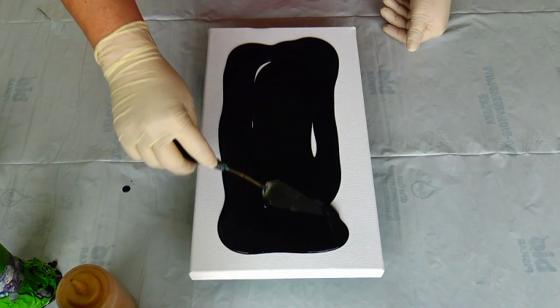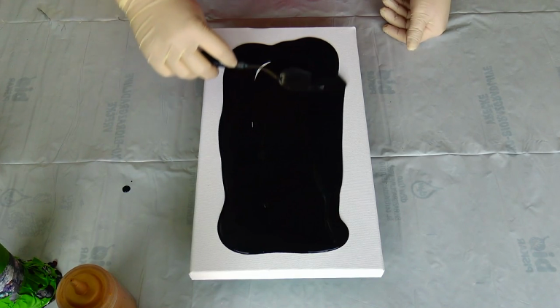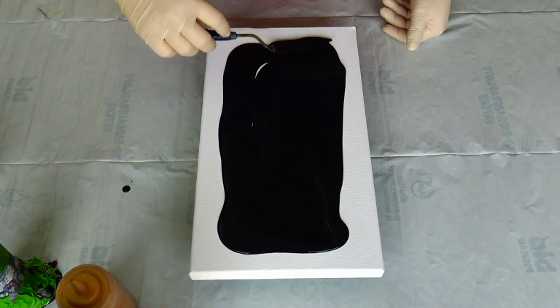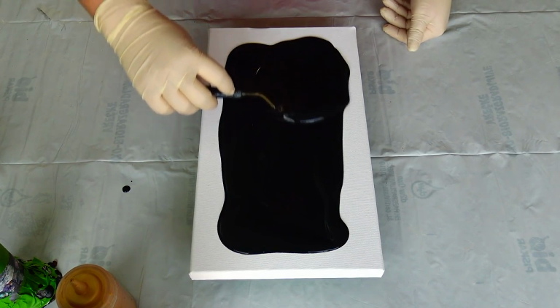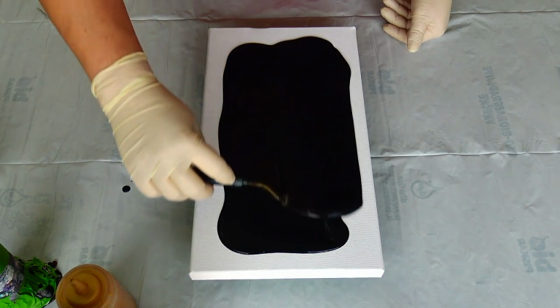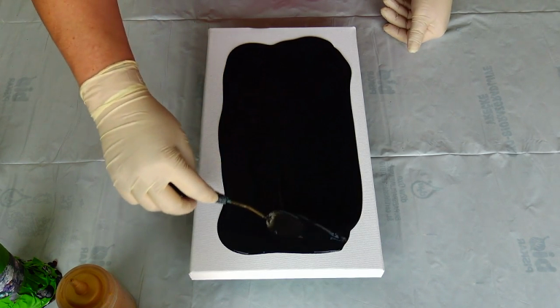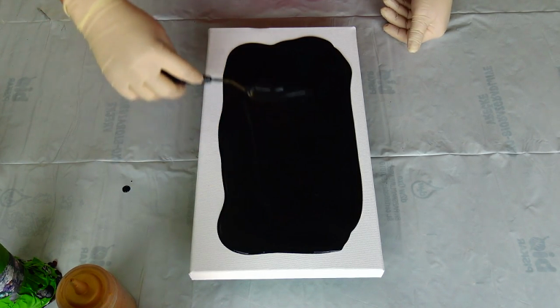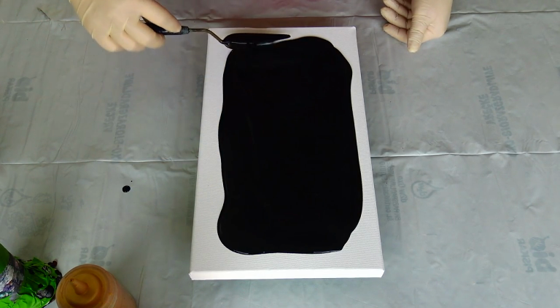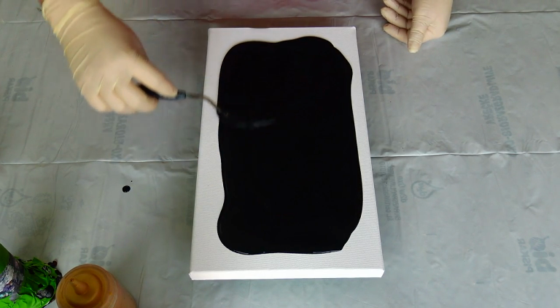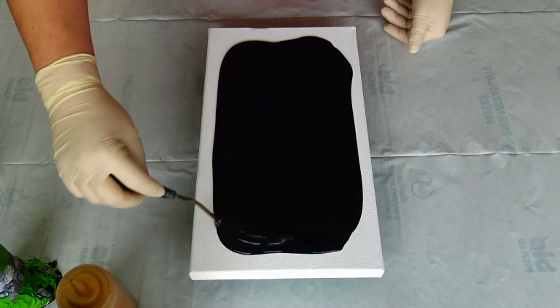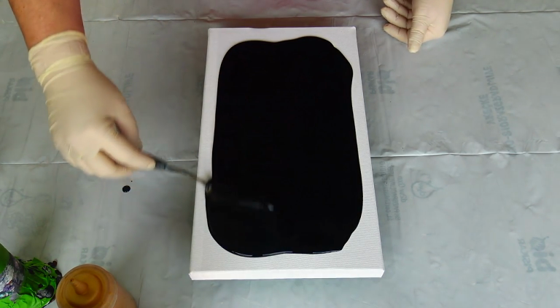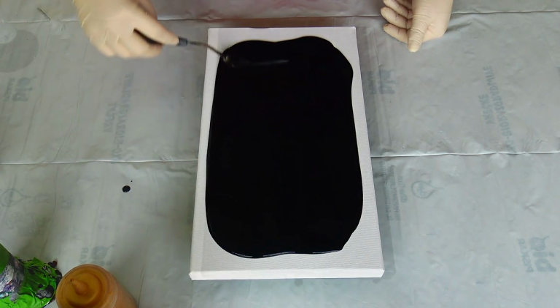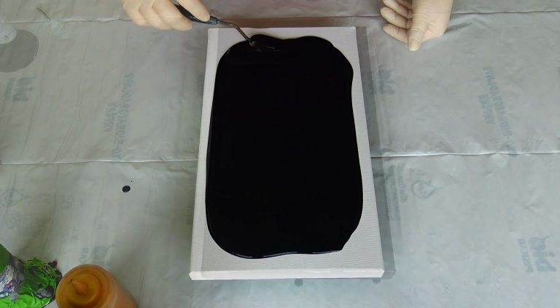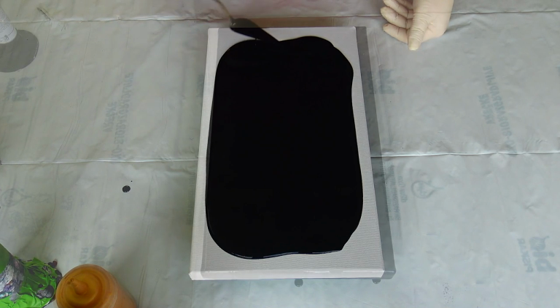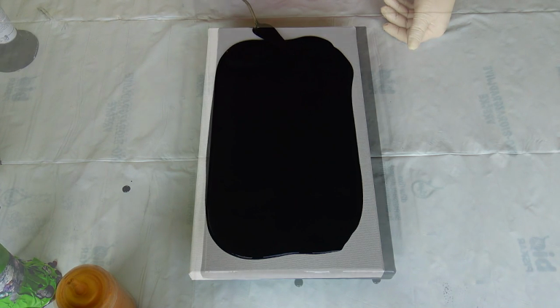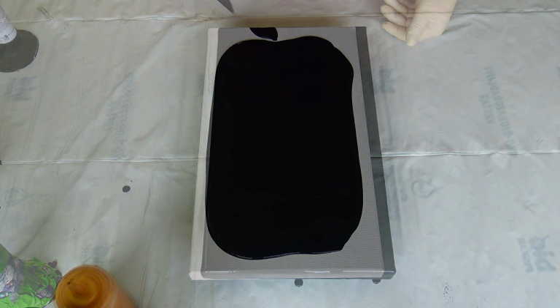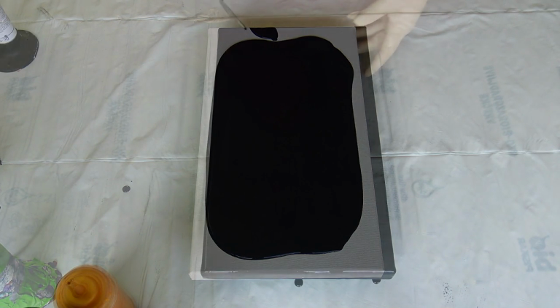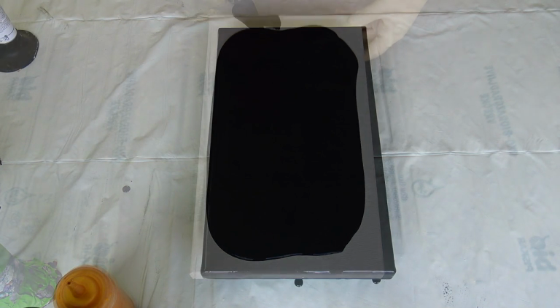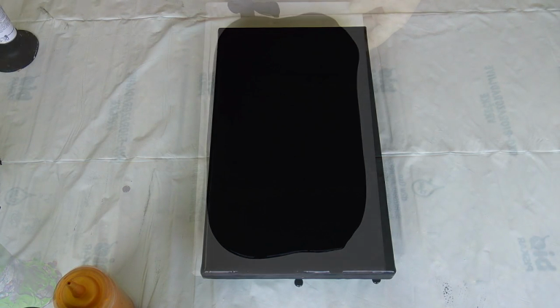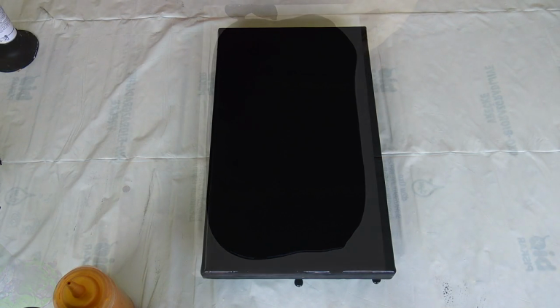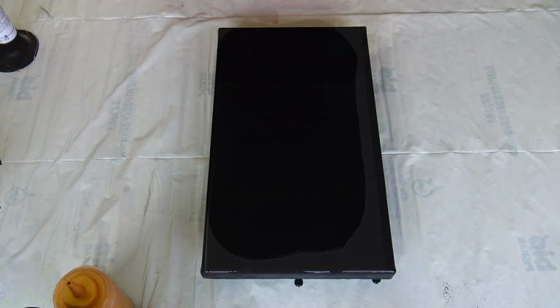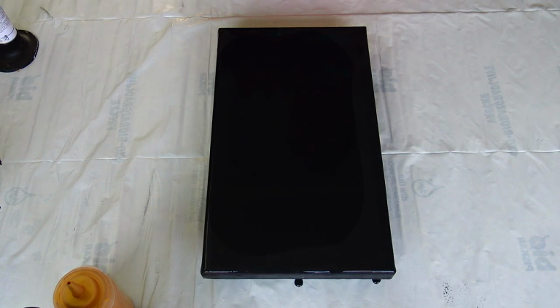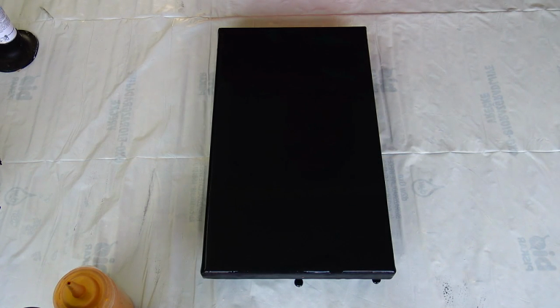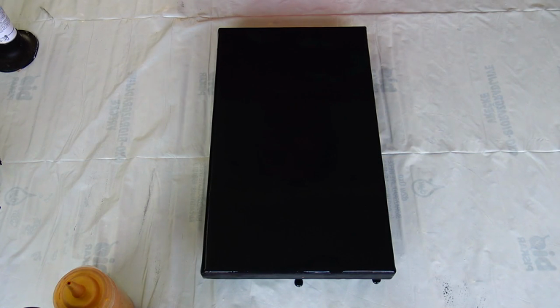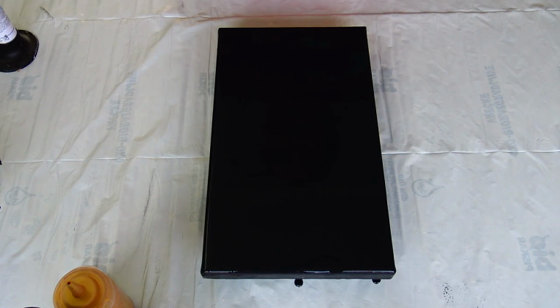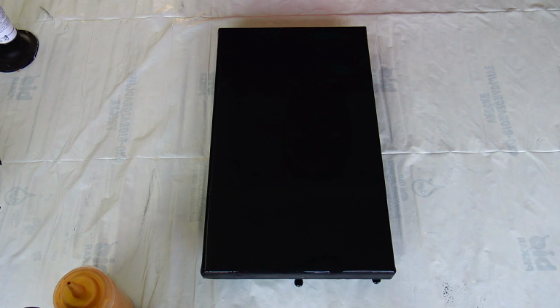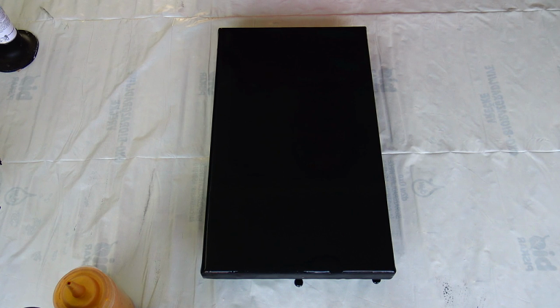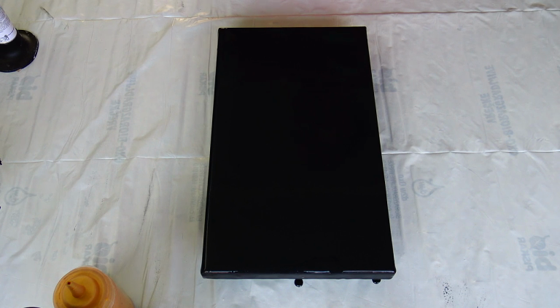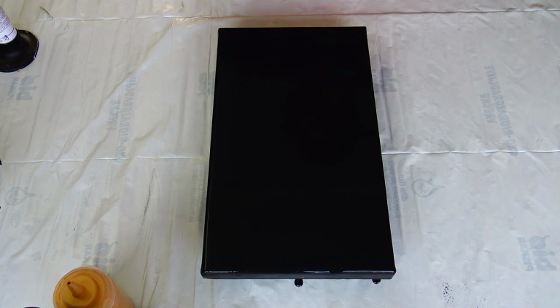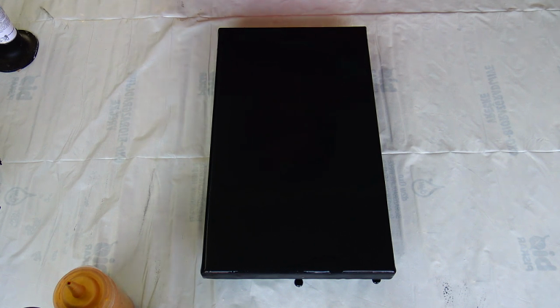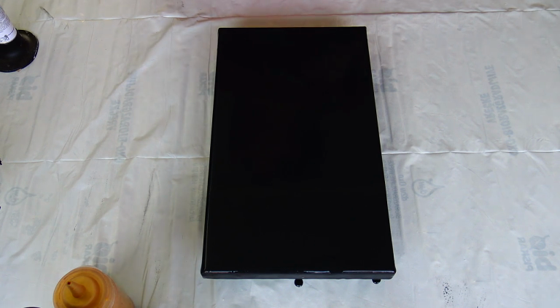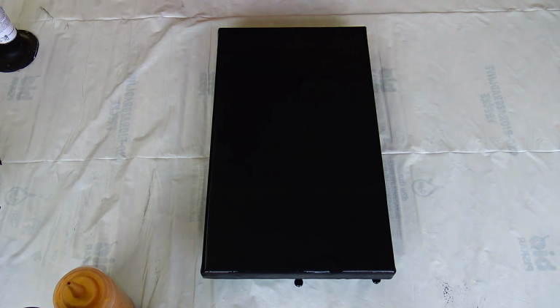I will just pour my black base on the canvas and I will fast forward this part and see you in a bit. Okay, my base is down.